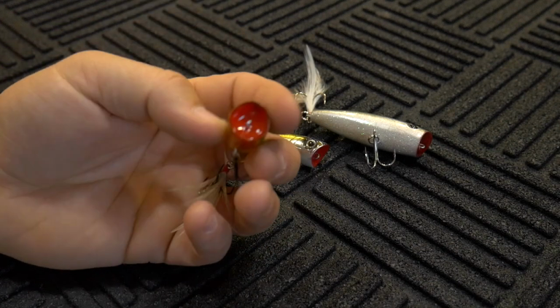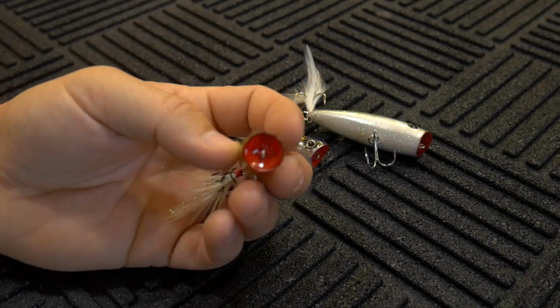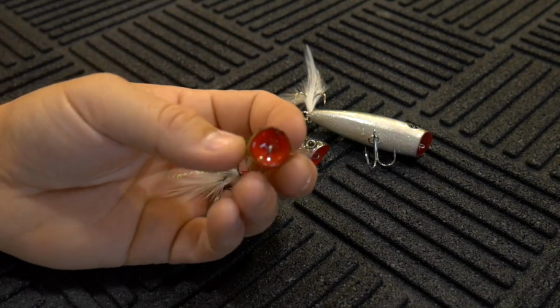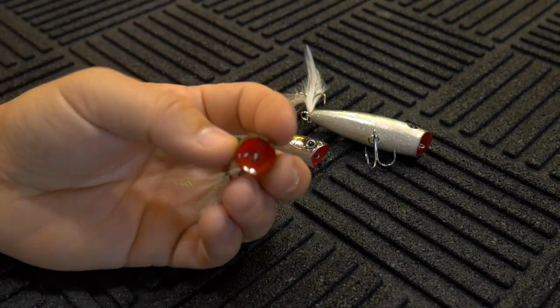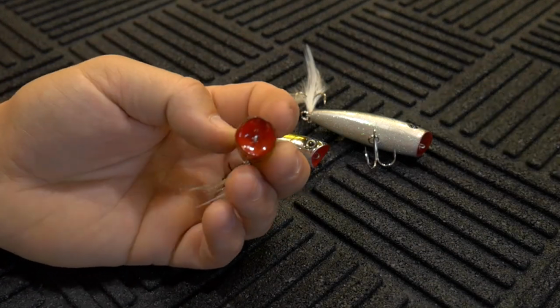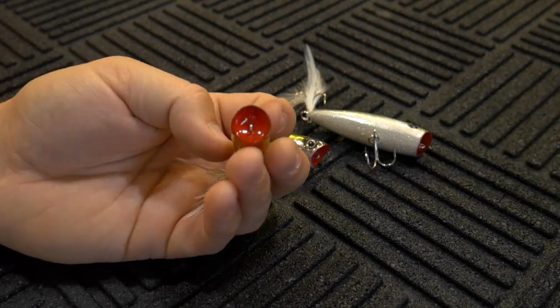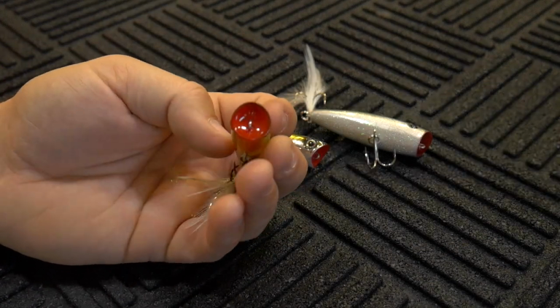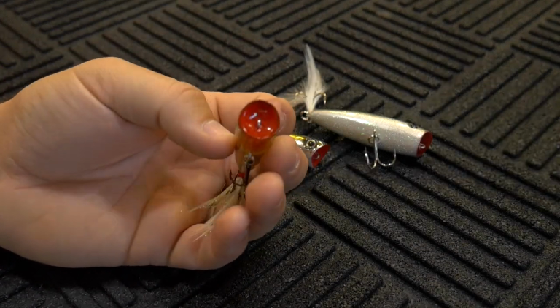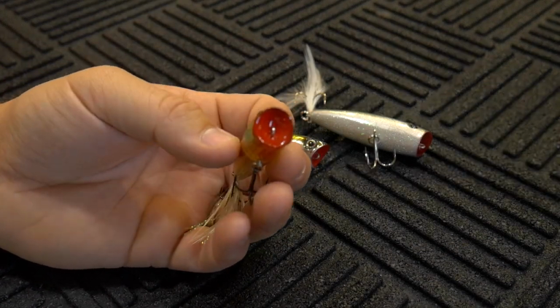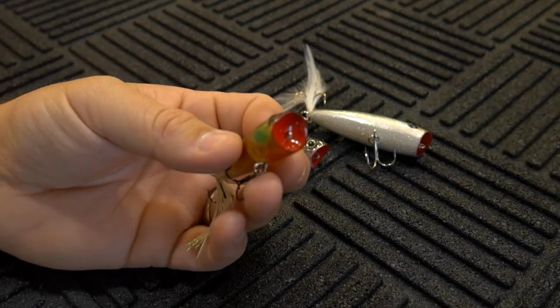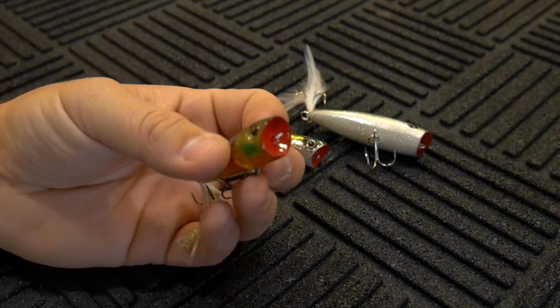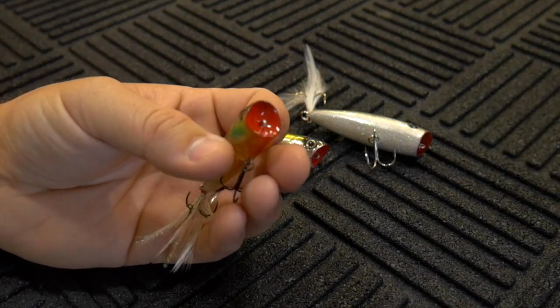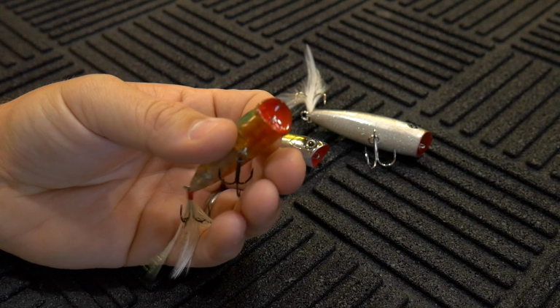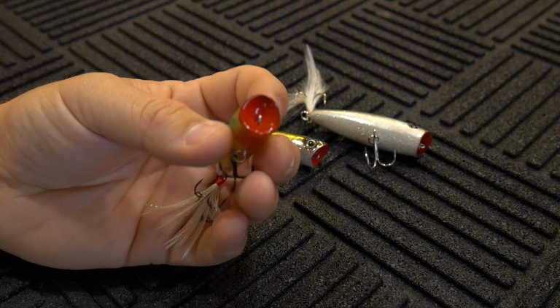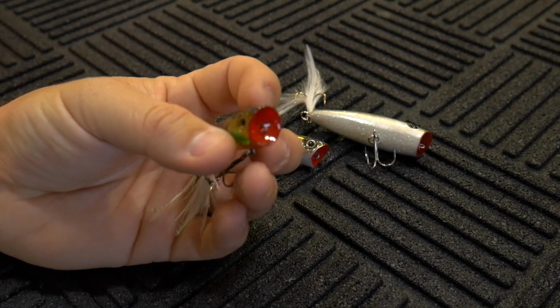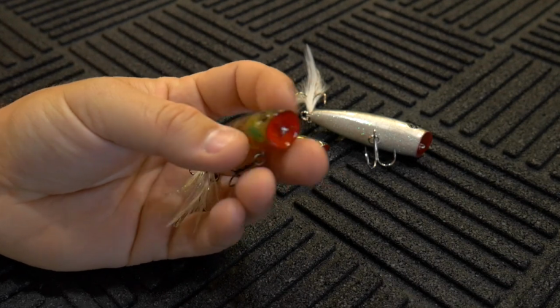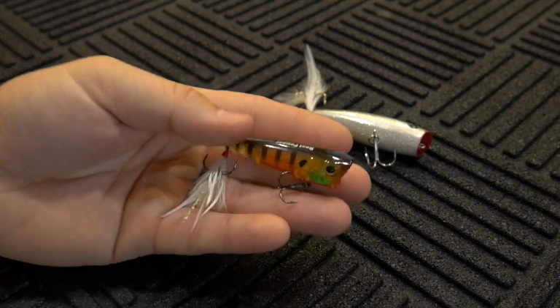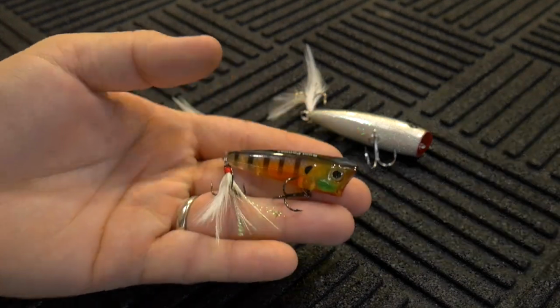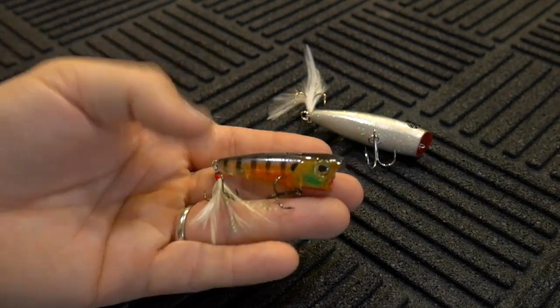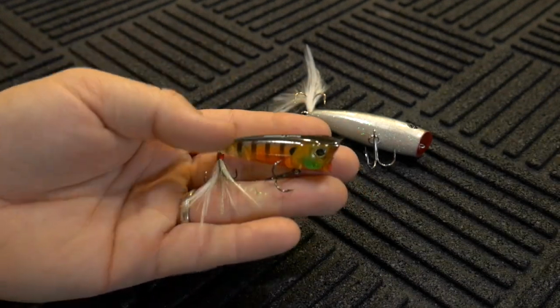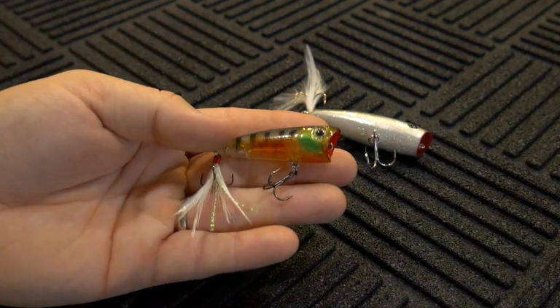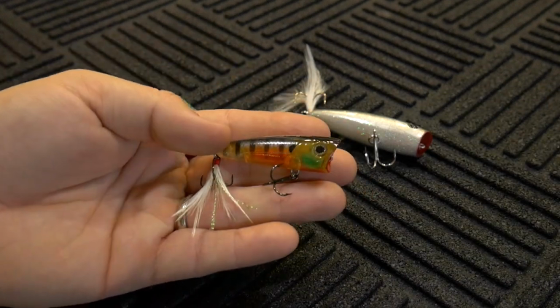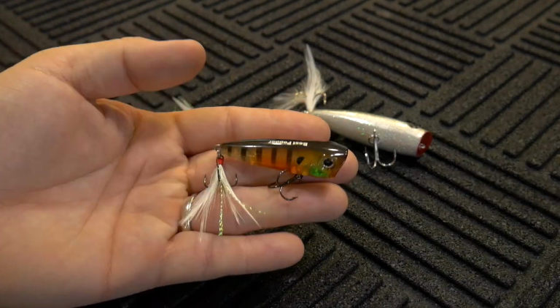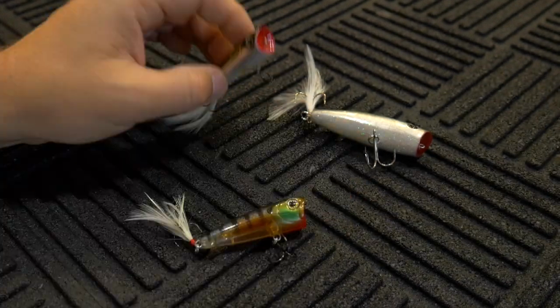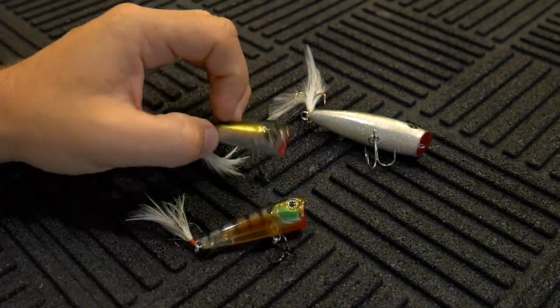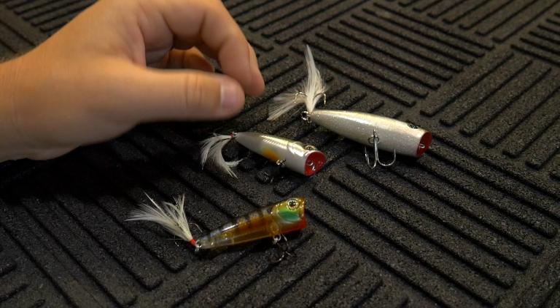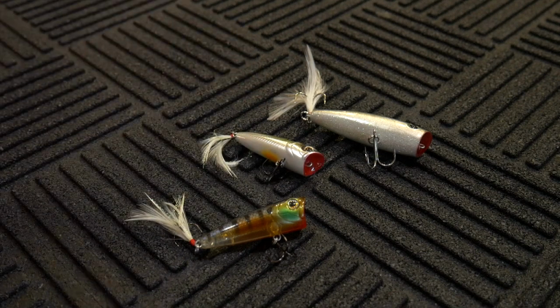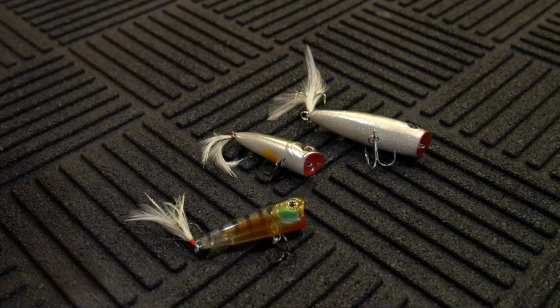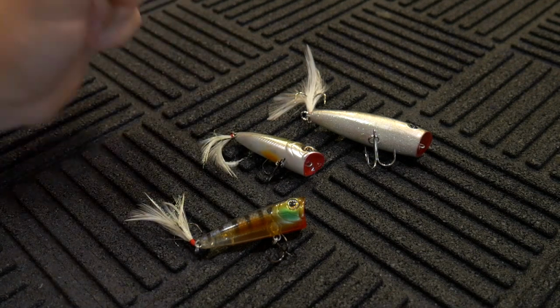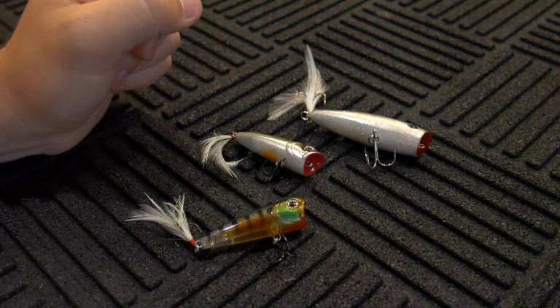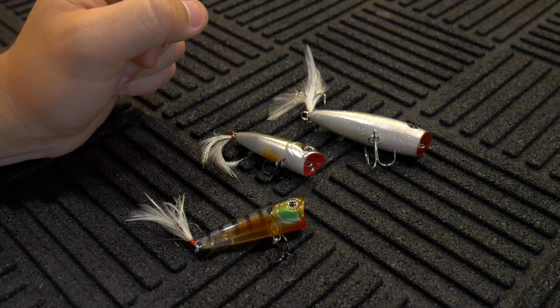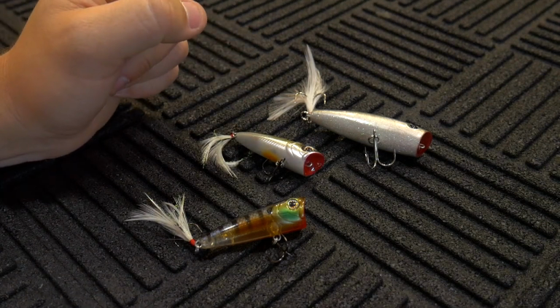Before I forget — it doesn't come with a split ring on the front, which isn't a big deal to me because I normally take the split rings off my topwater lures in favor of tying a loop knot anyway.